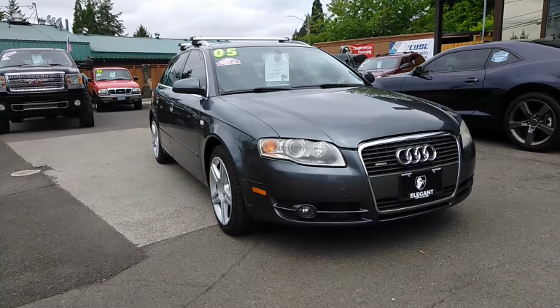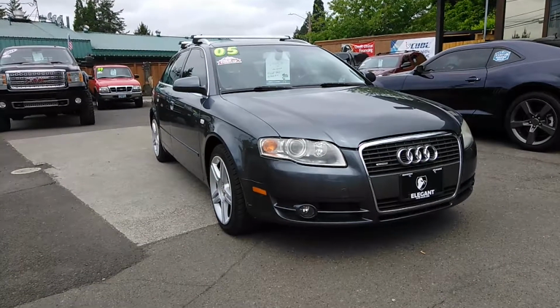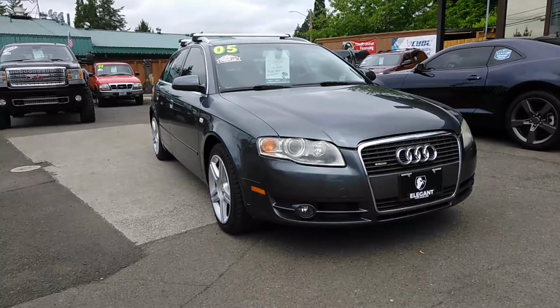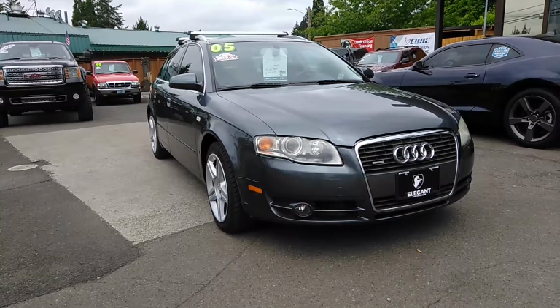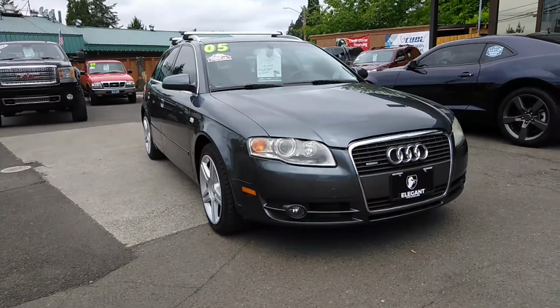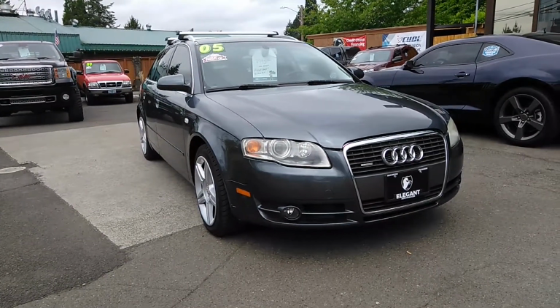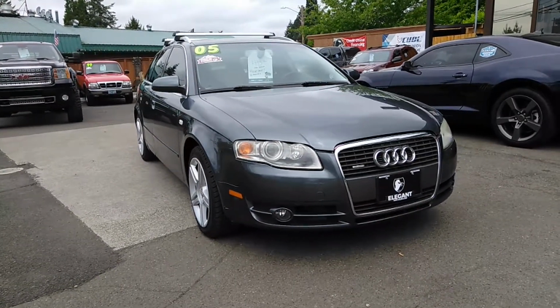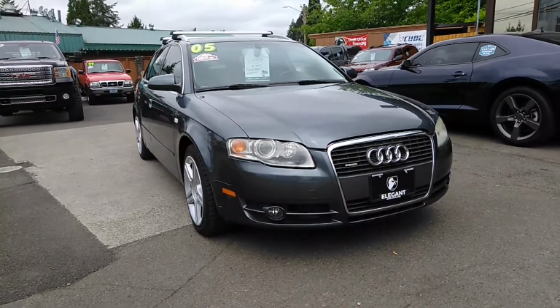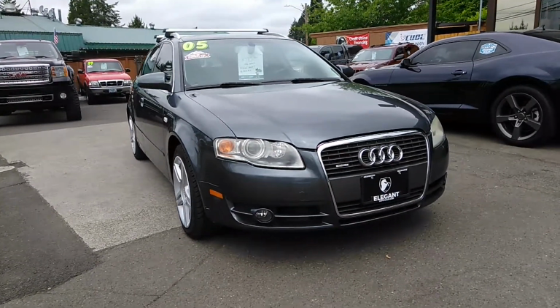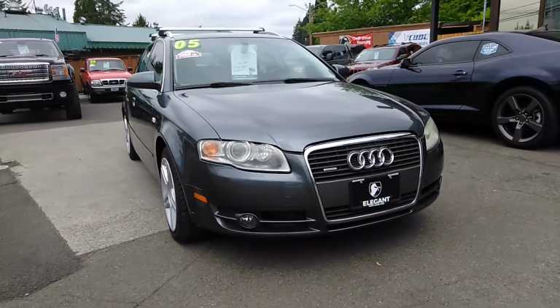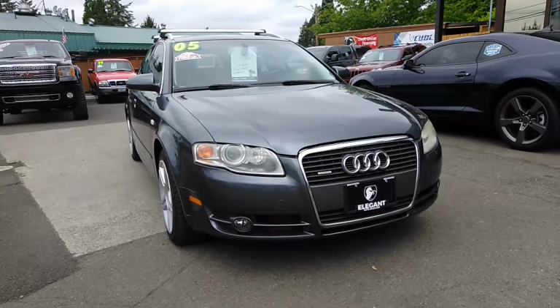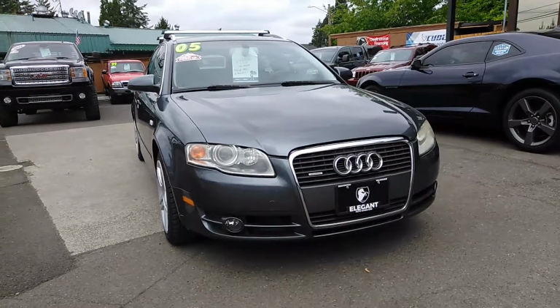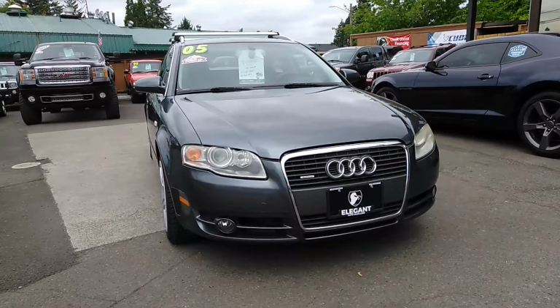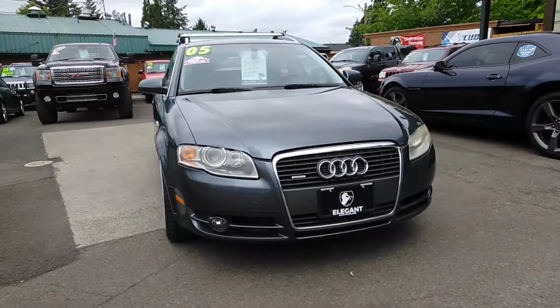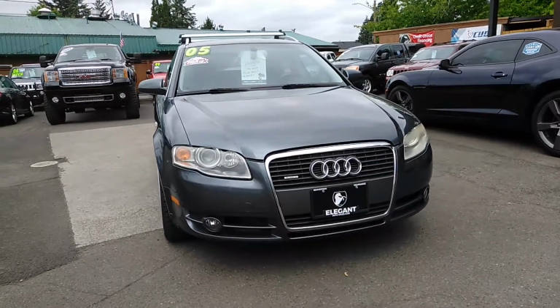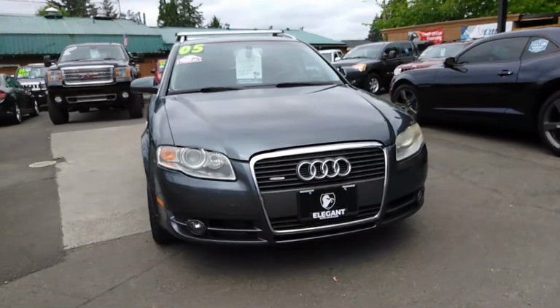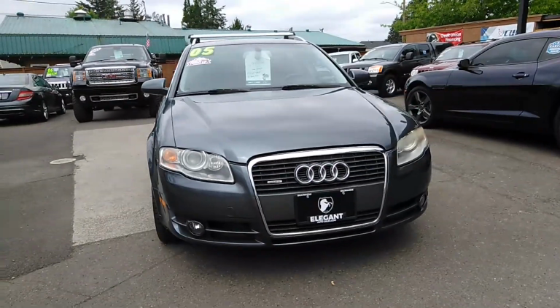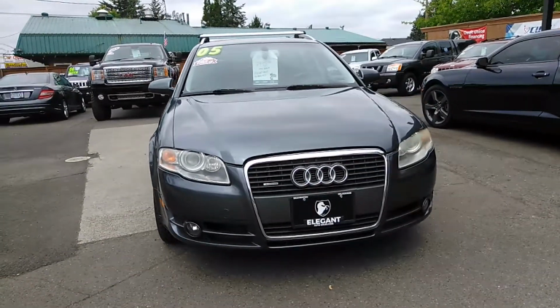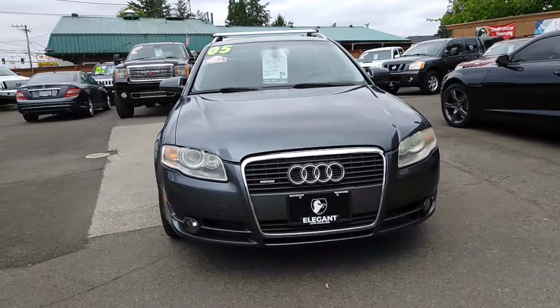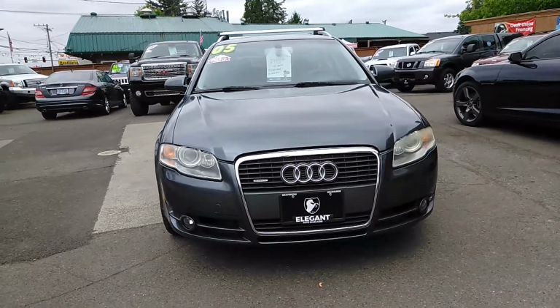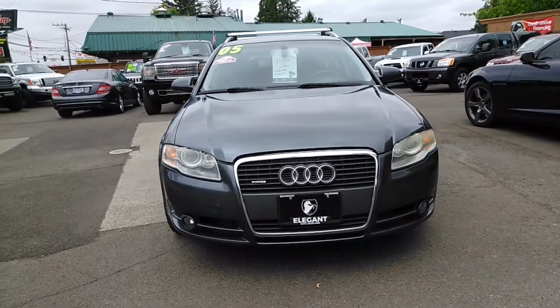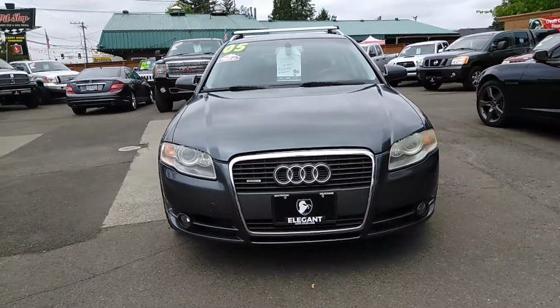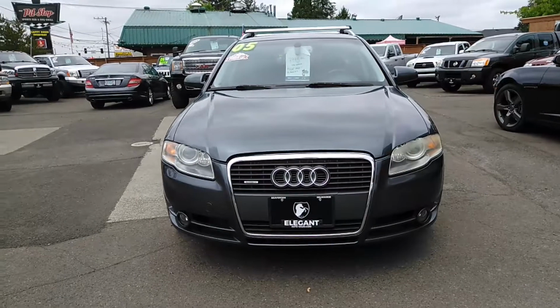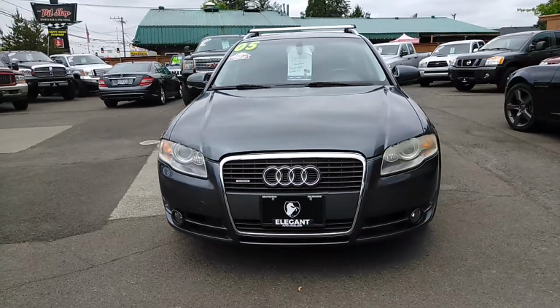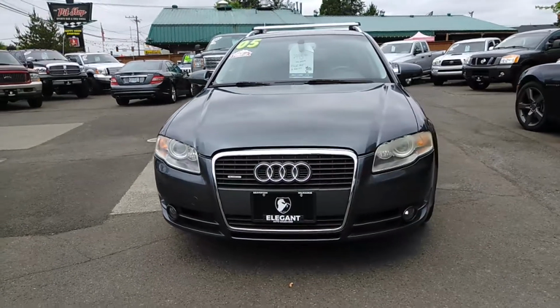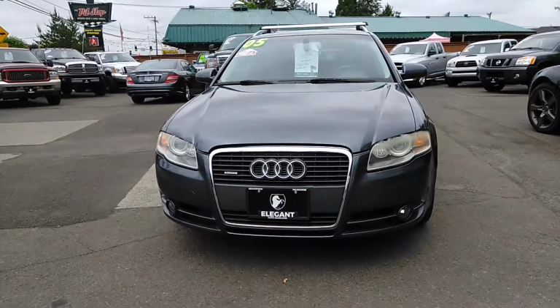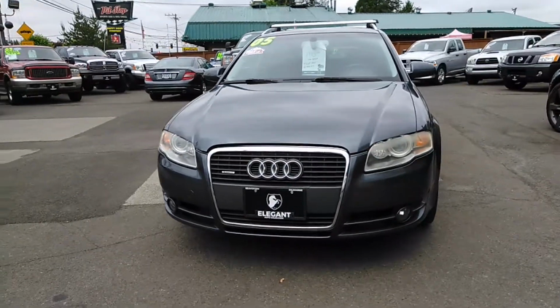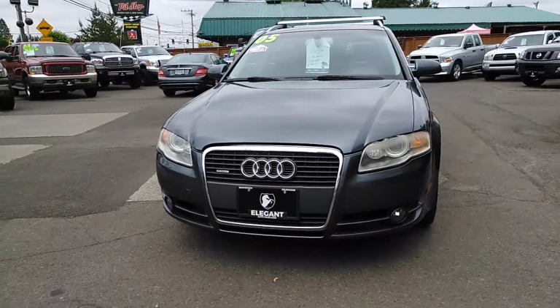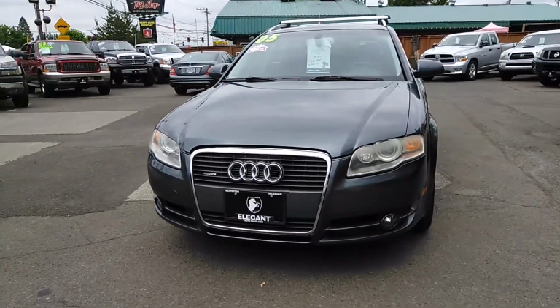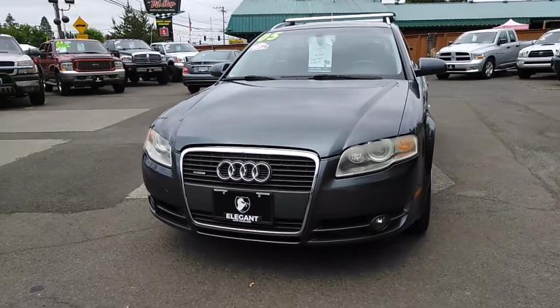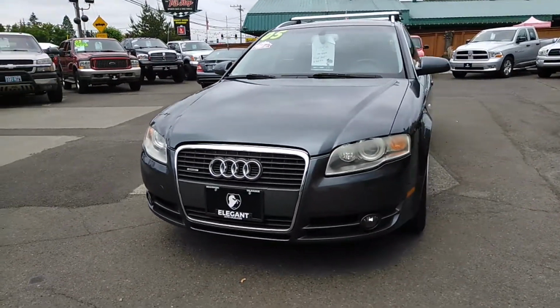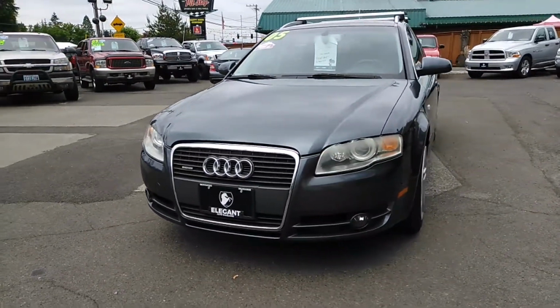Good morning, Frazier here with Elegant Auto Sales. Today I'm going to be doing a walk around of this 2005 Audi A4 wagon. This one approximately has 85,000 miles or so, but we'll see here in just a second.